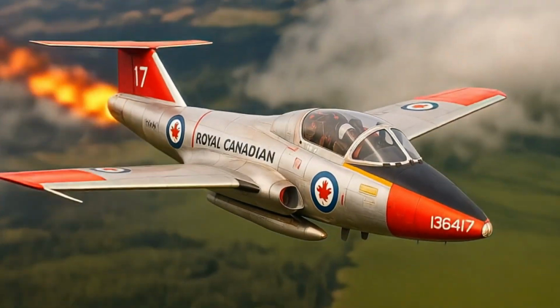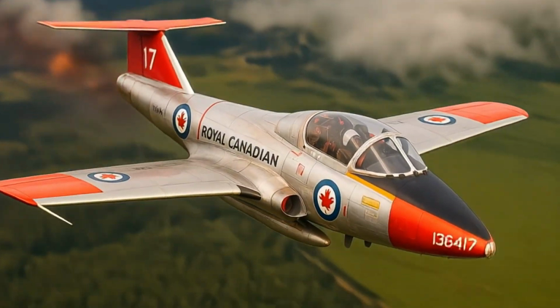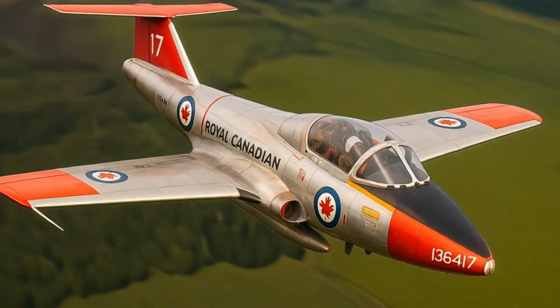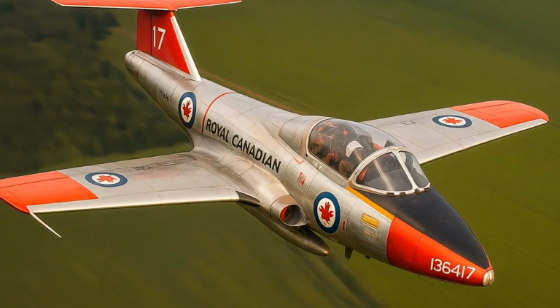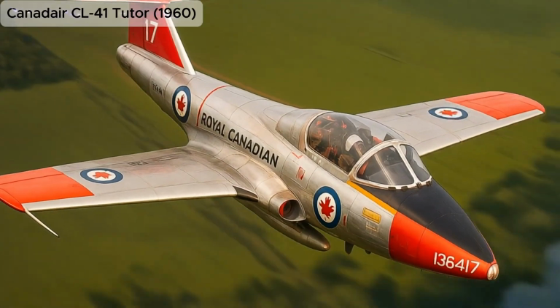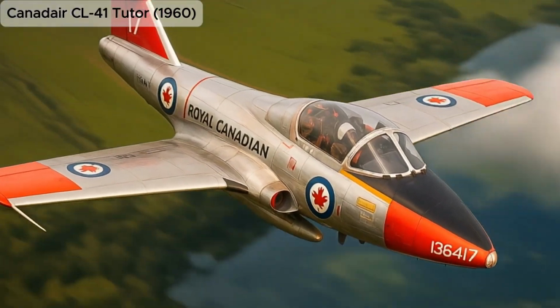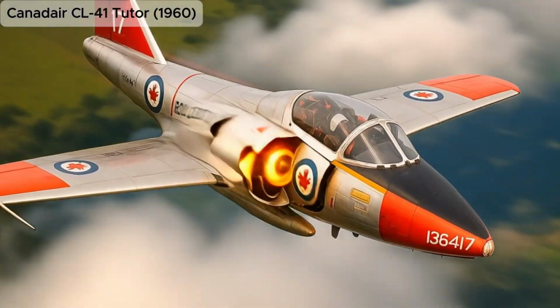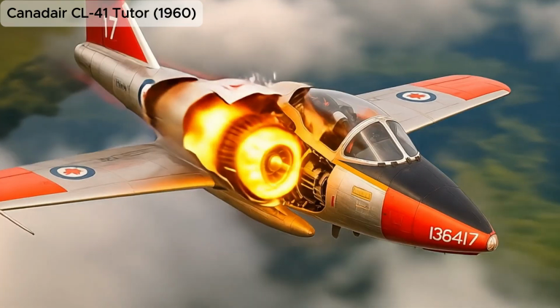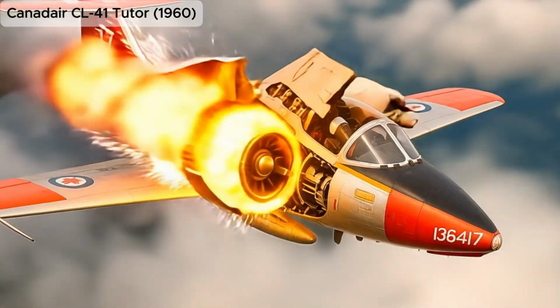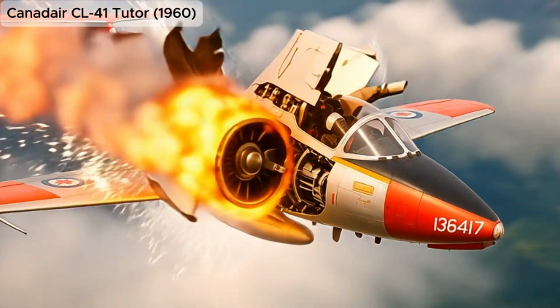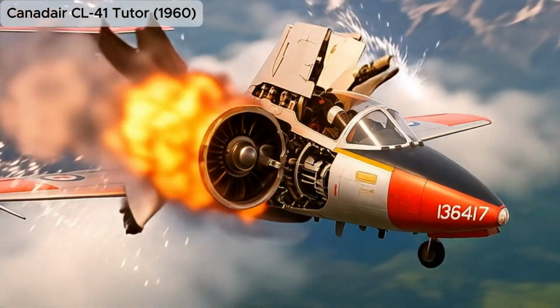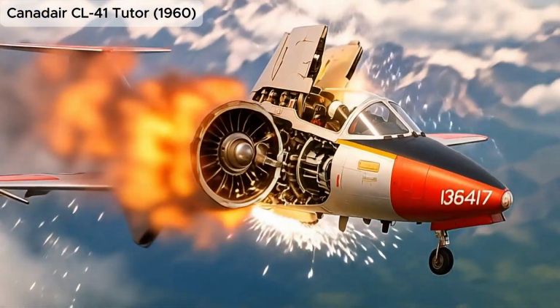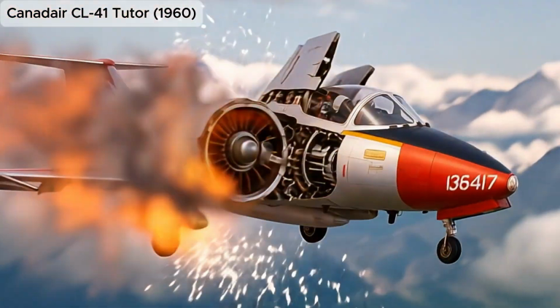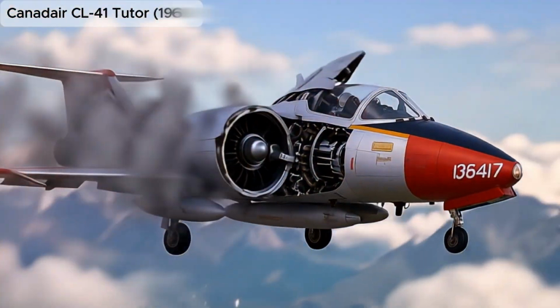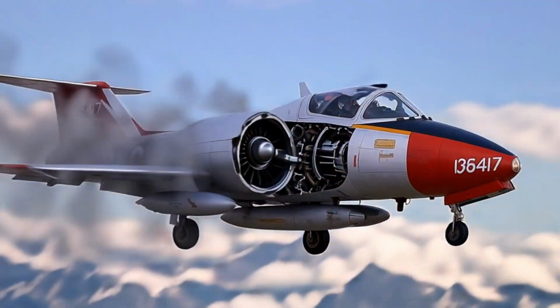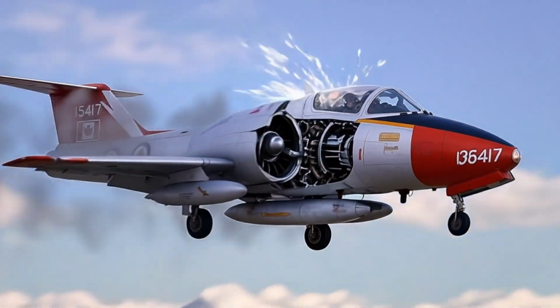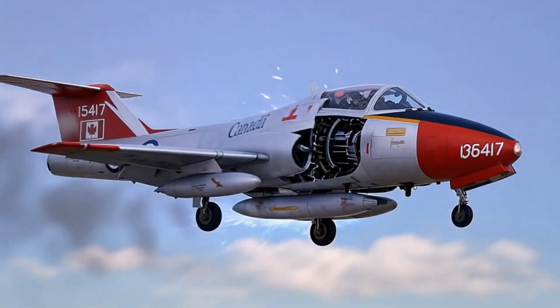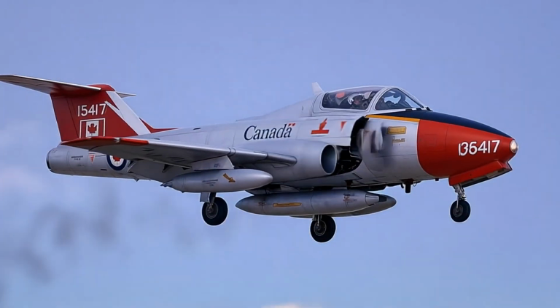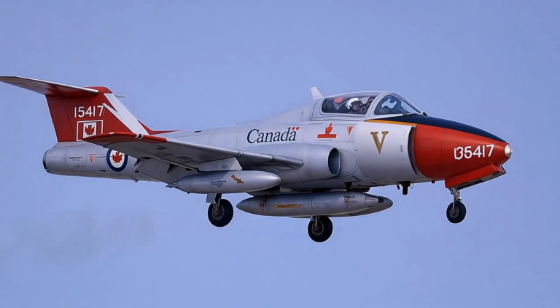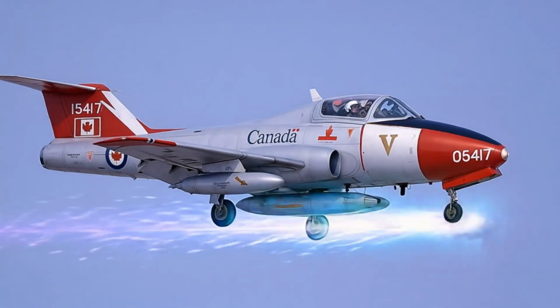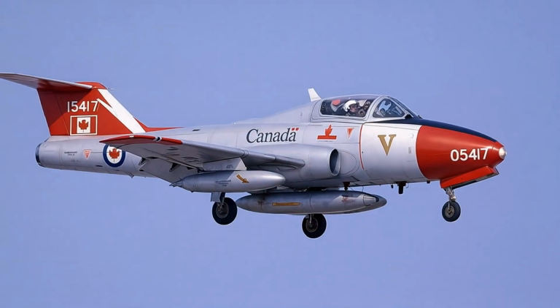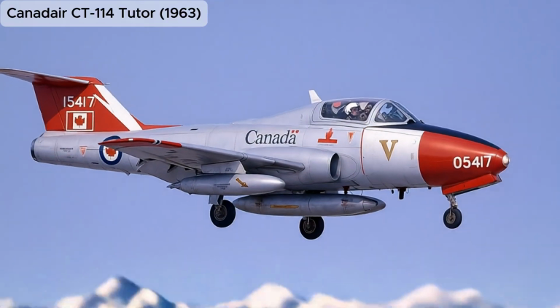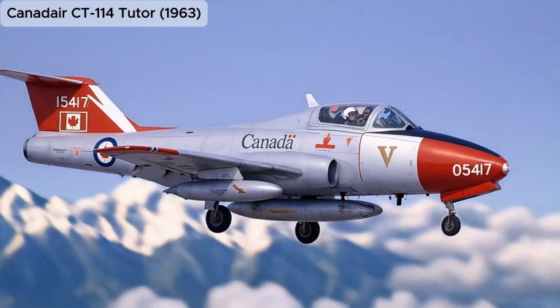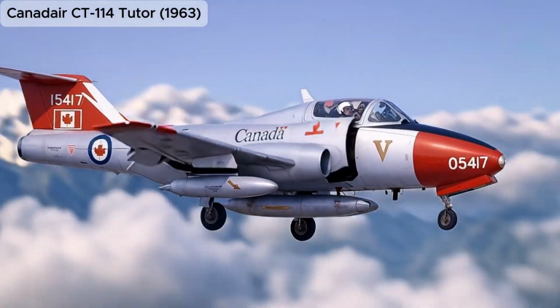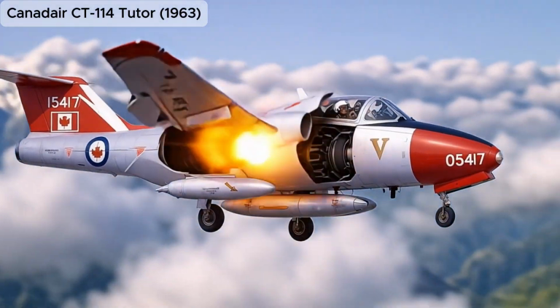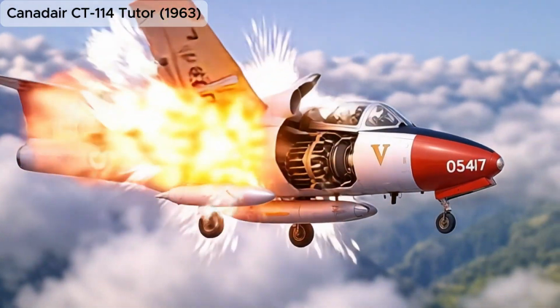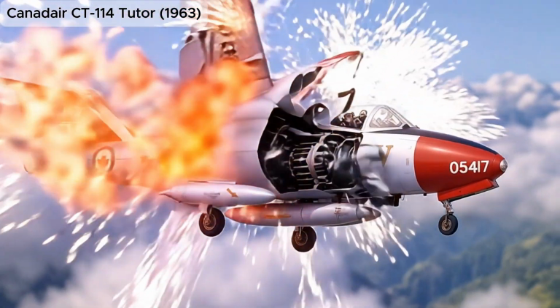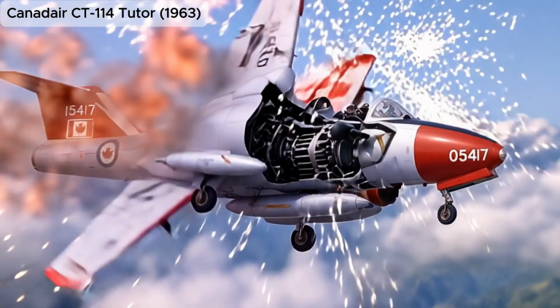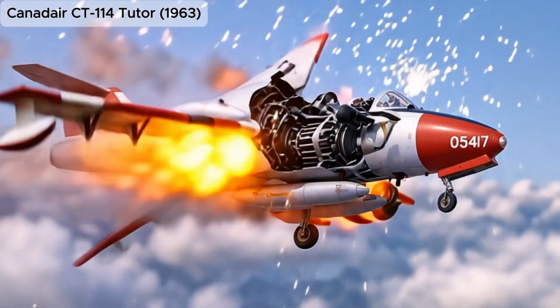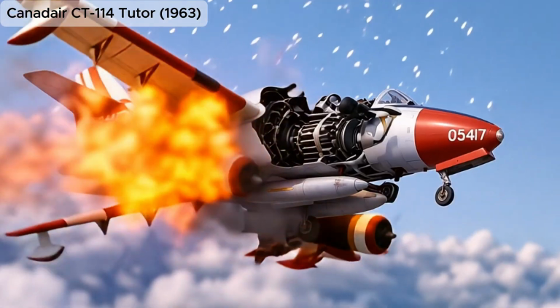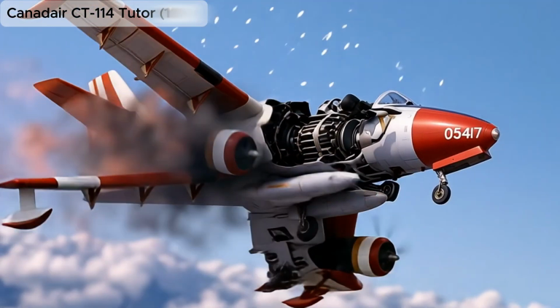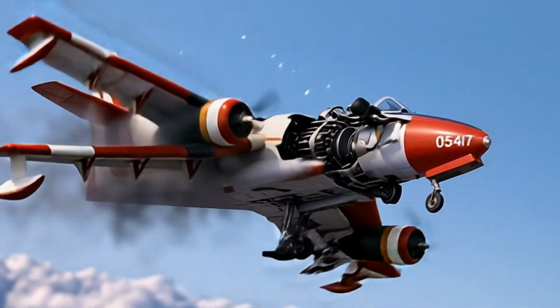Canadair CL-41 Tutor, 1960, used as a jet trainer, later became the signature aircraft of the Snowbirds aerobatic team. The Canadair CT-114 Tutor served as the primary jet trainer for the Royal Canadian Air Force for over 40 years.